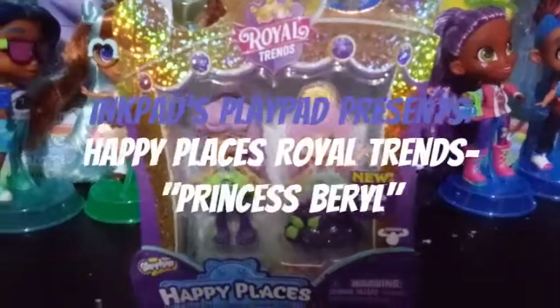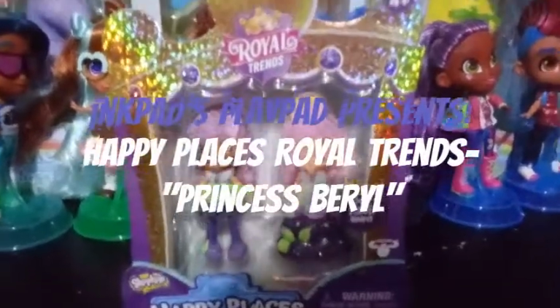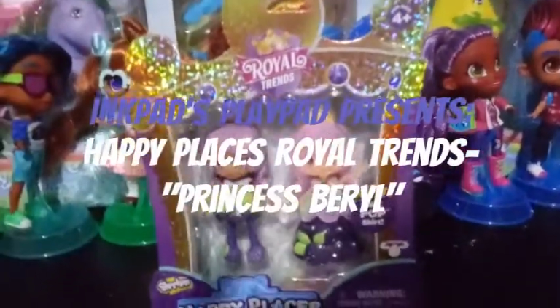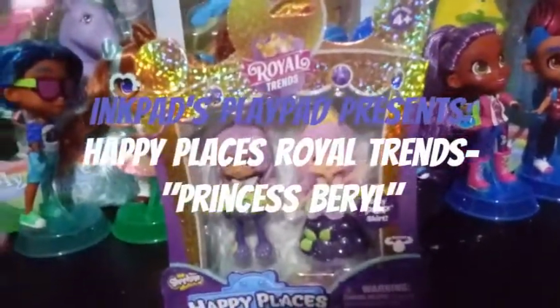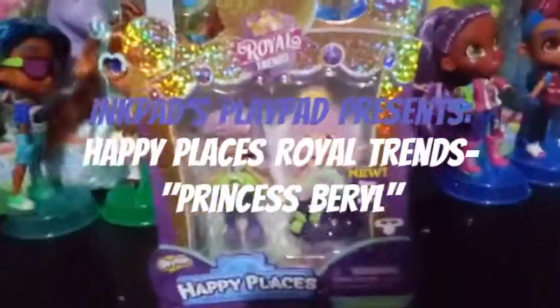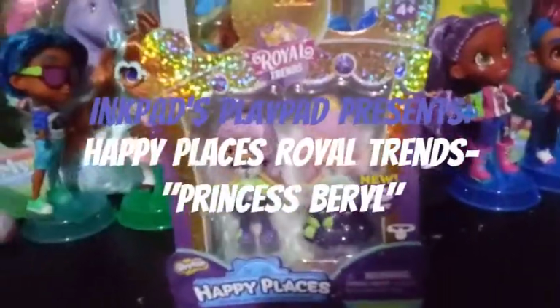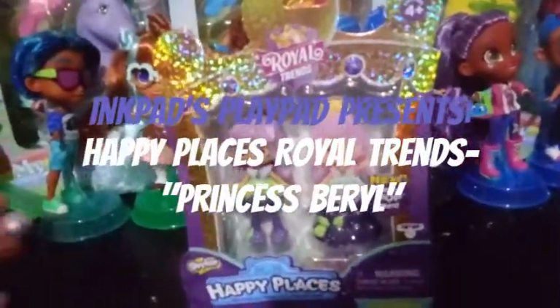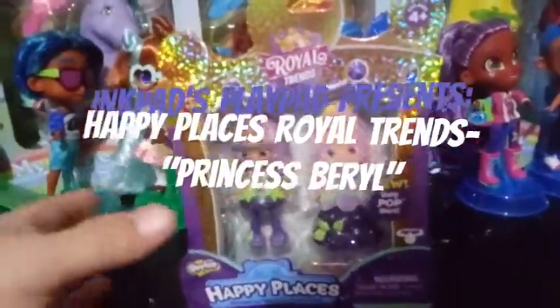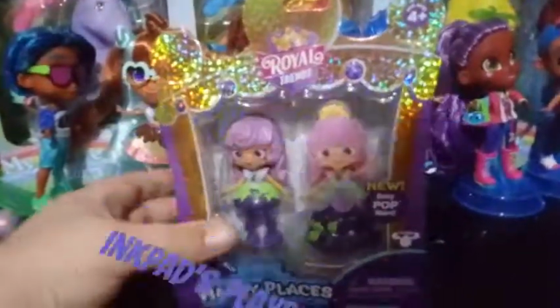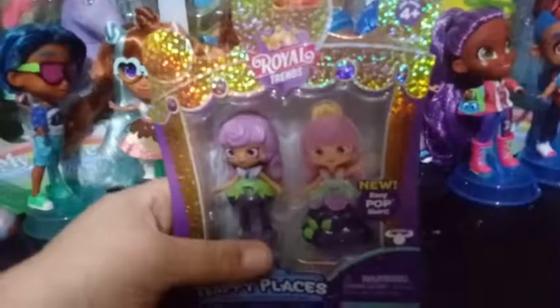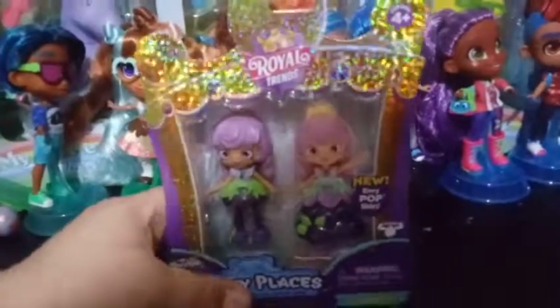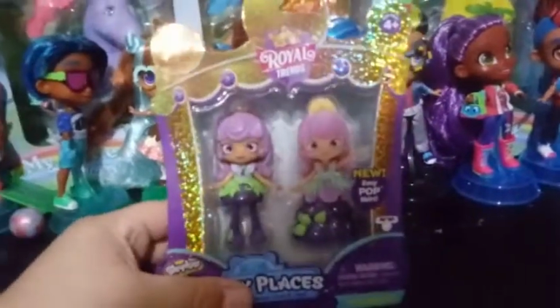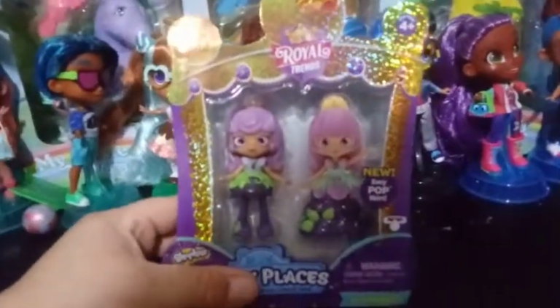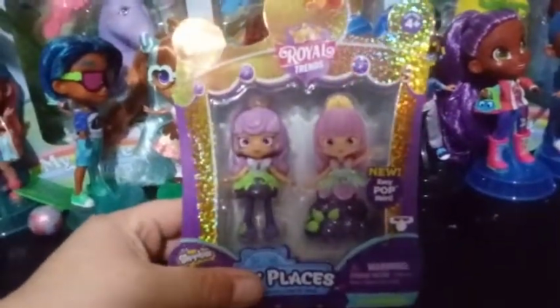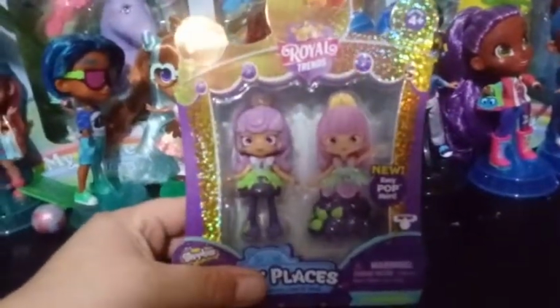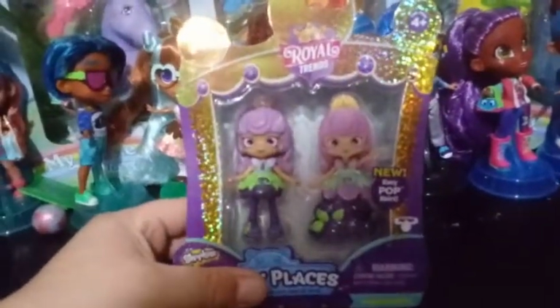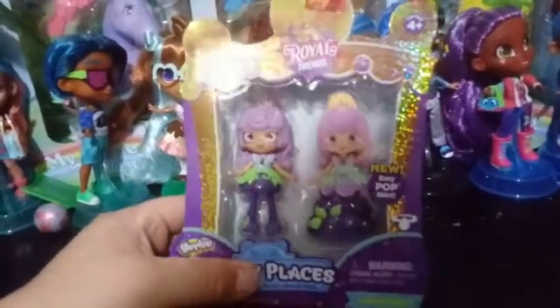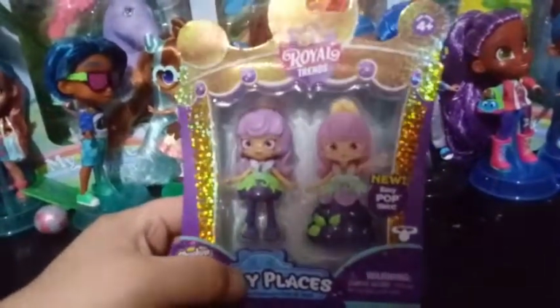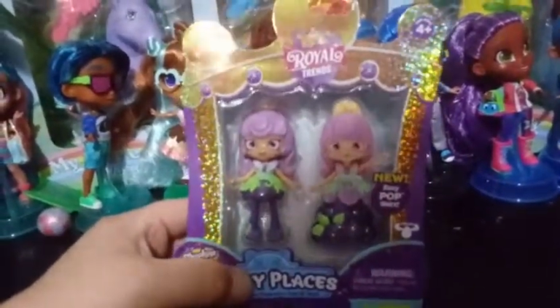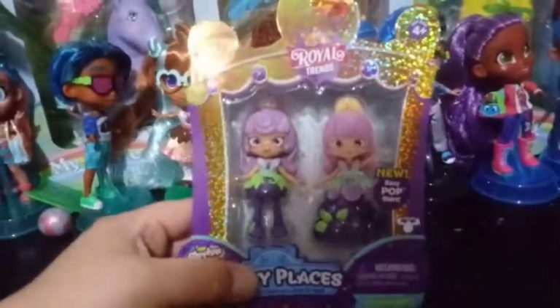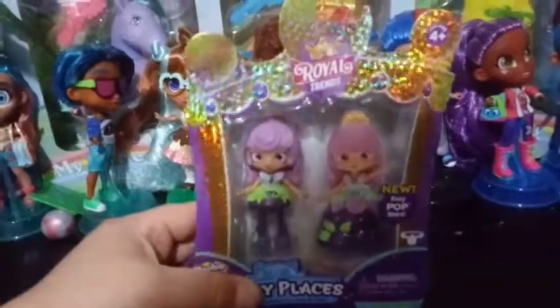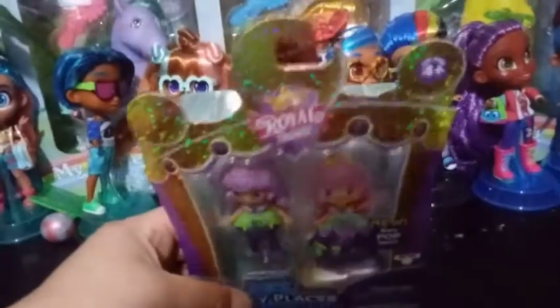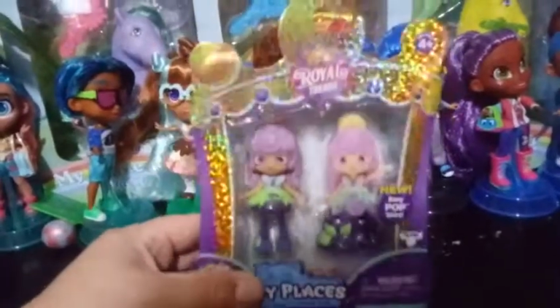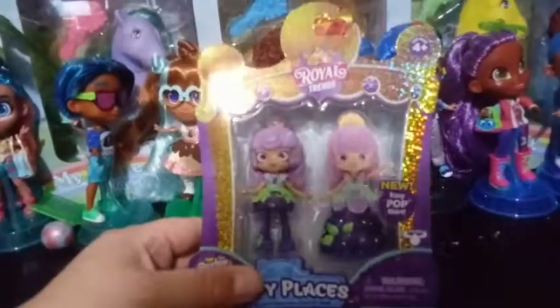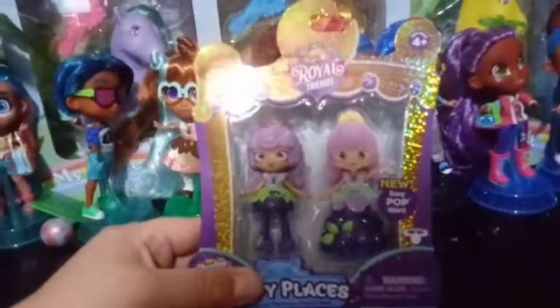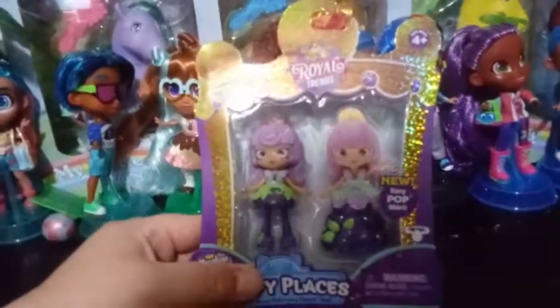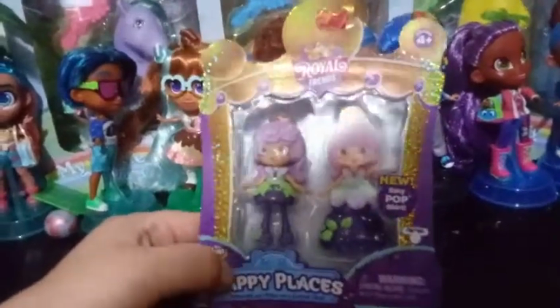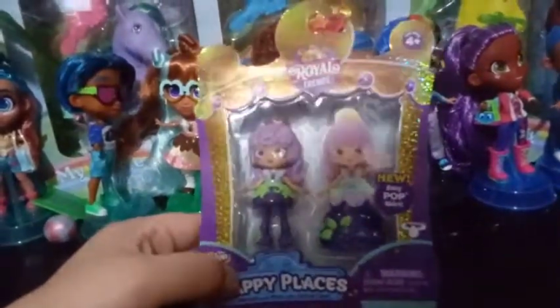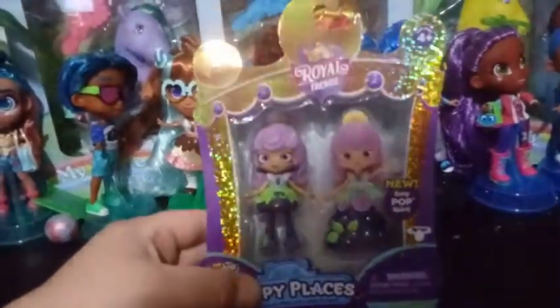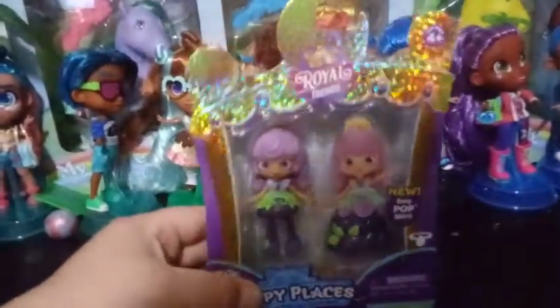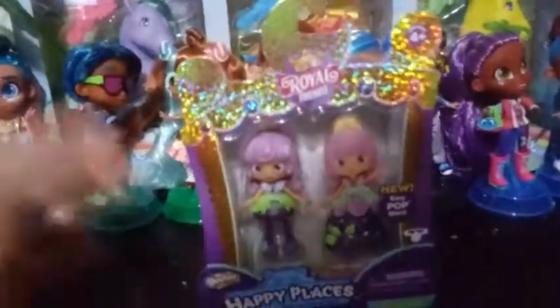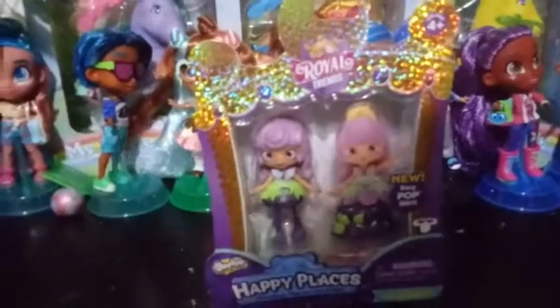Okay, so my last video wasn't exactly the grand finale. I completely forgot that I had three more of the little Shoppies left of the Royal Trends to purchase and add to my collection.